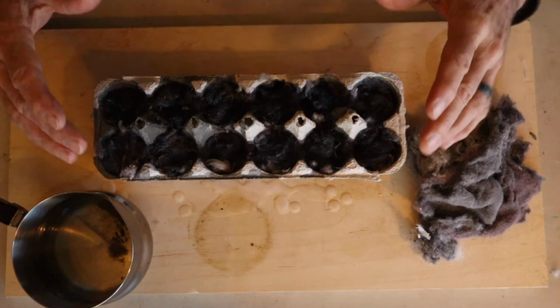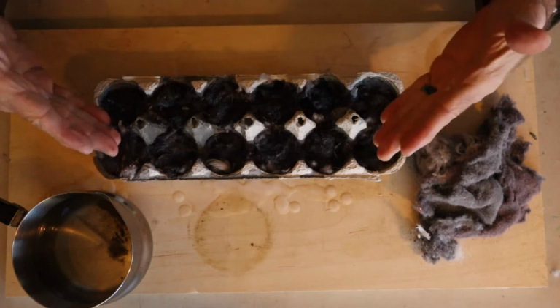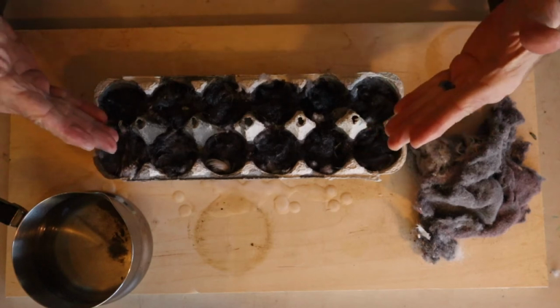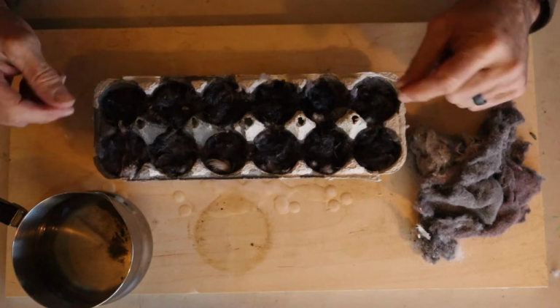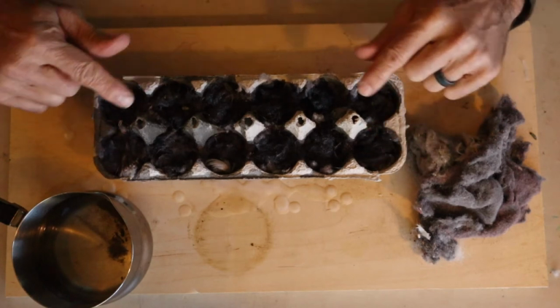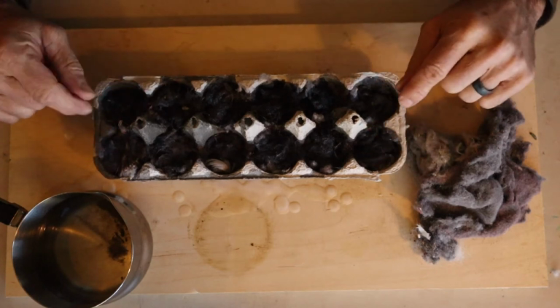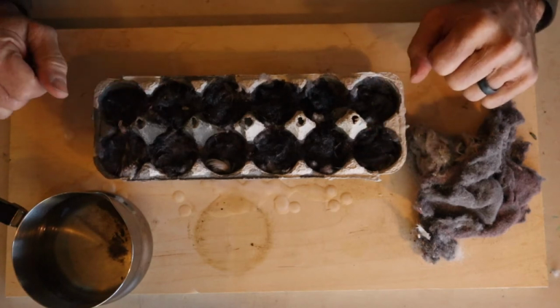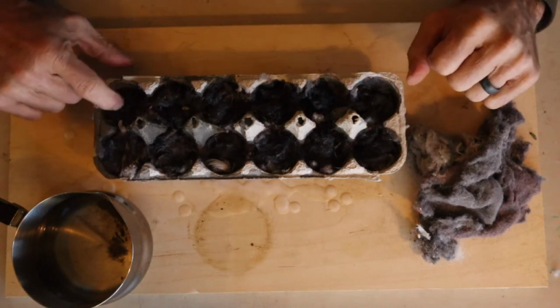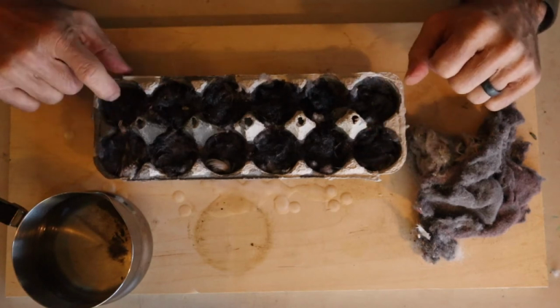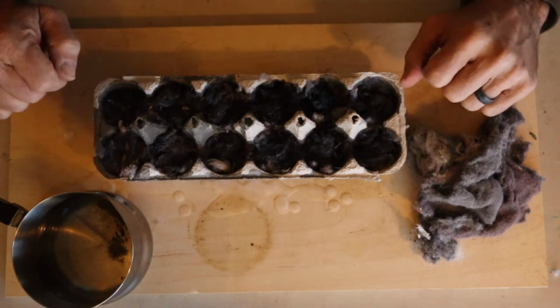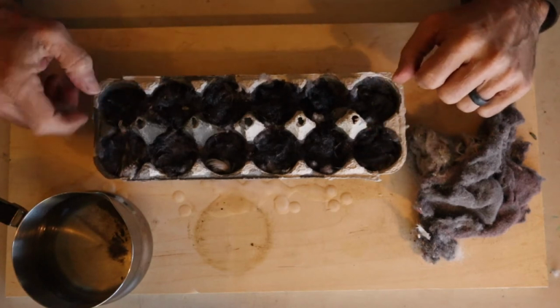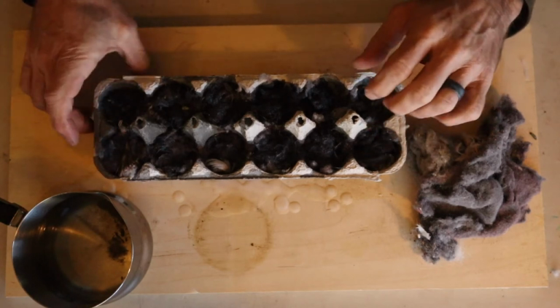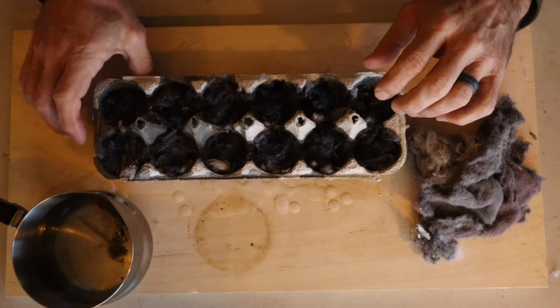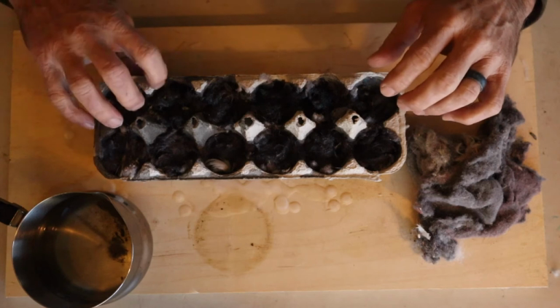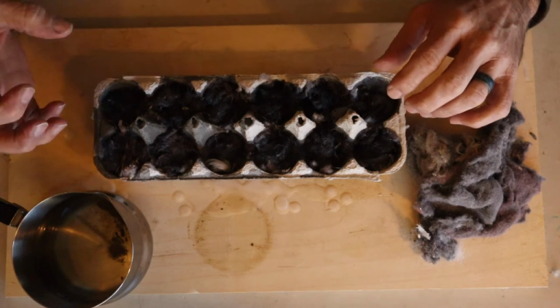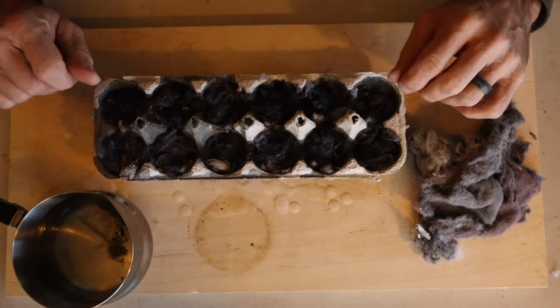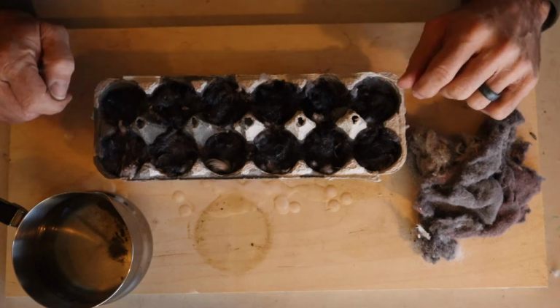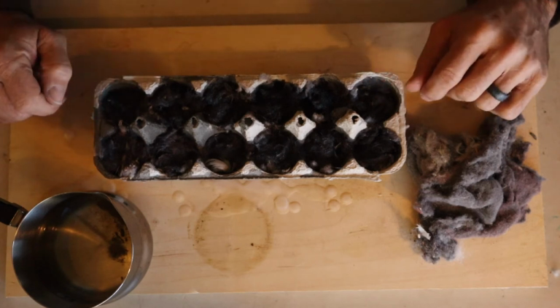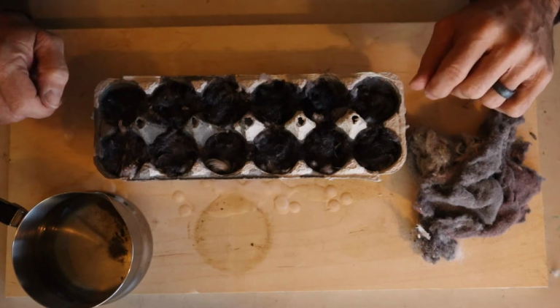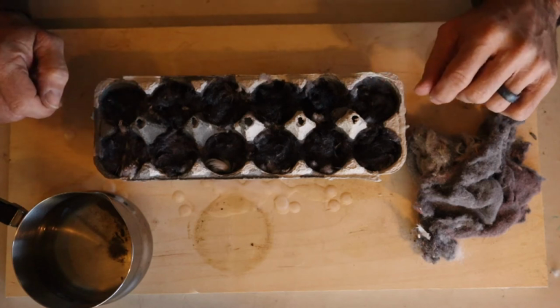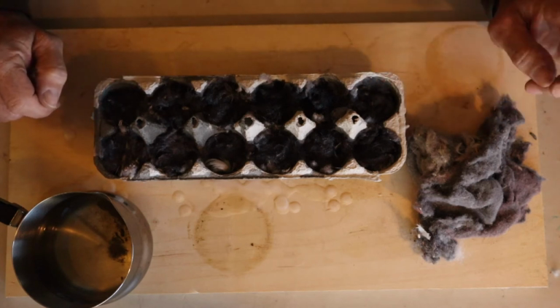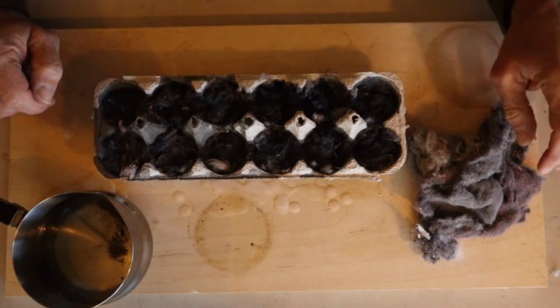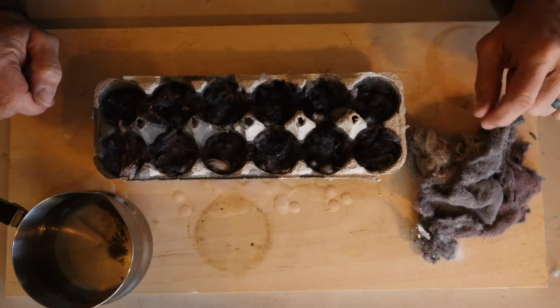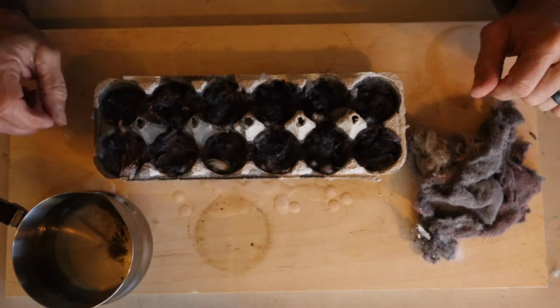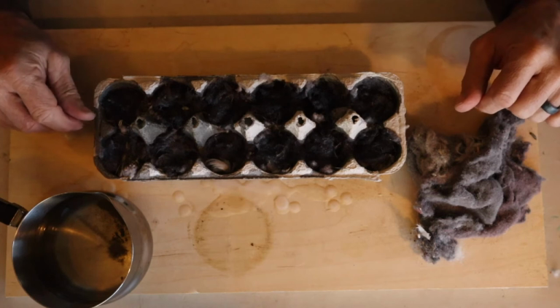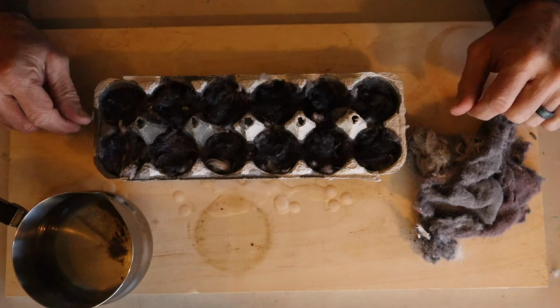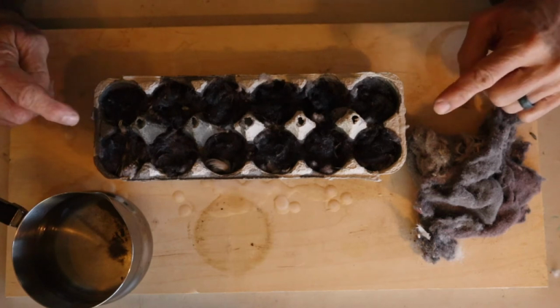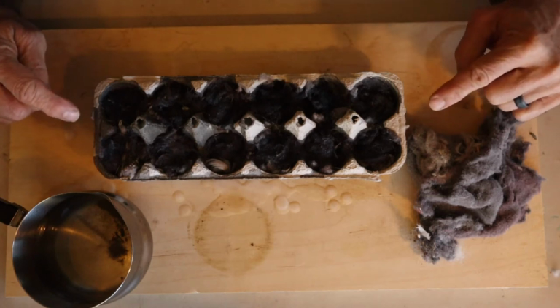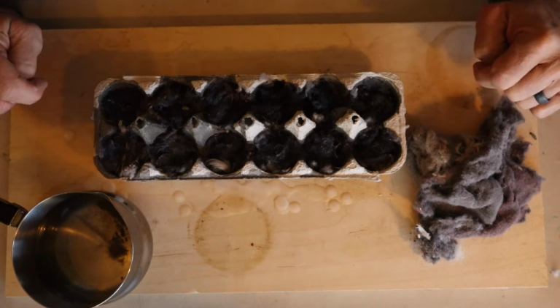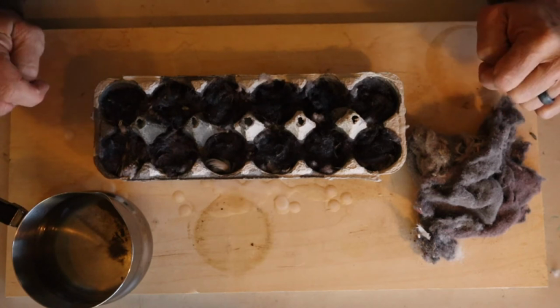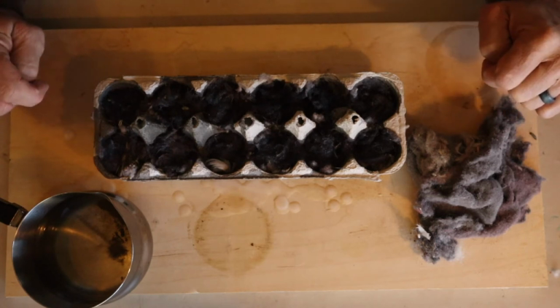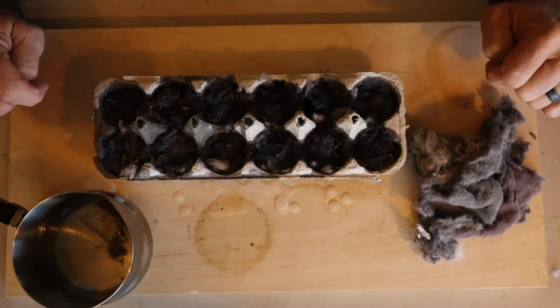Once this dries and cools off, these things will be really hard, and then you just tear off a chunk and use them to start your fire. I really enjoy this version of fire starters.